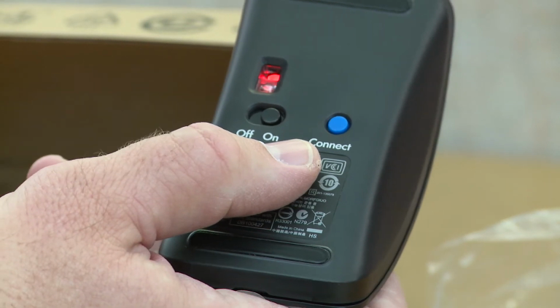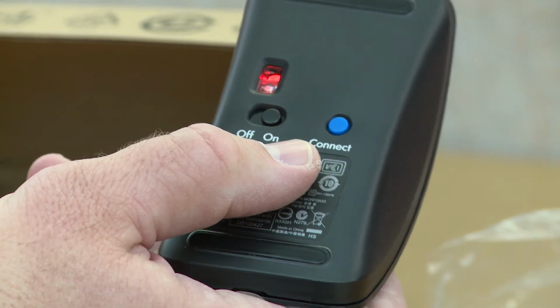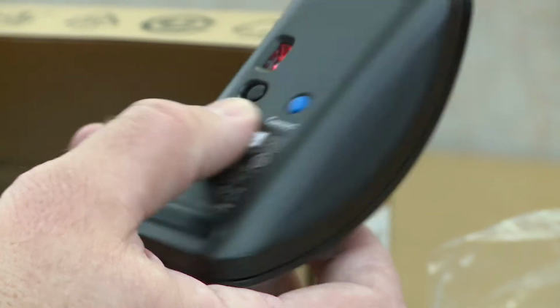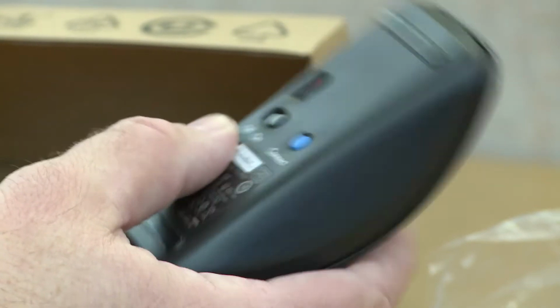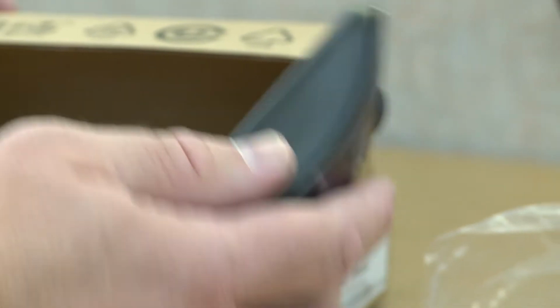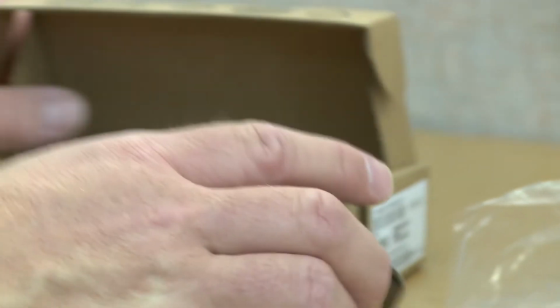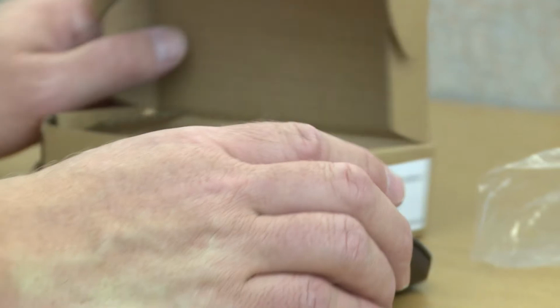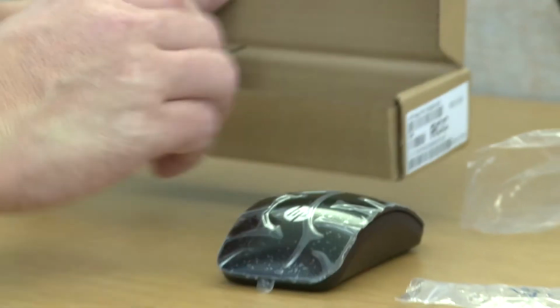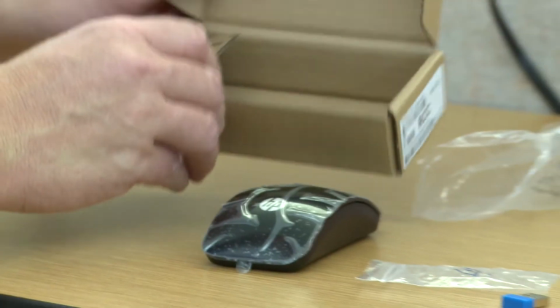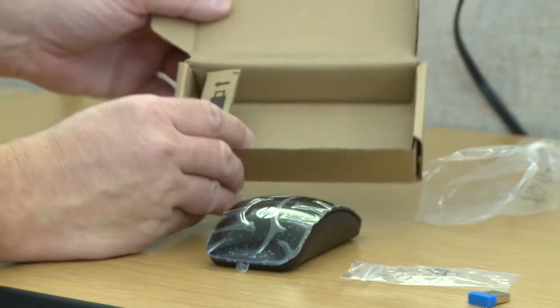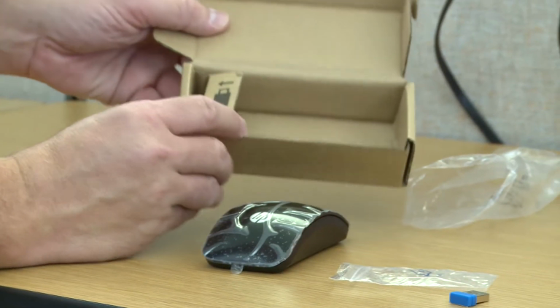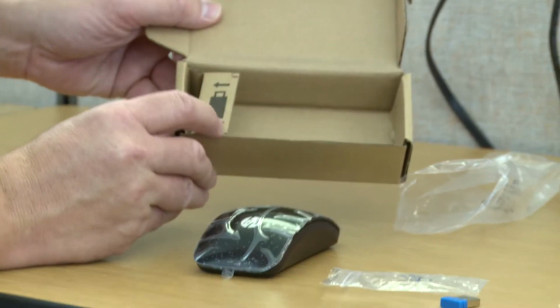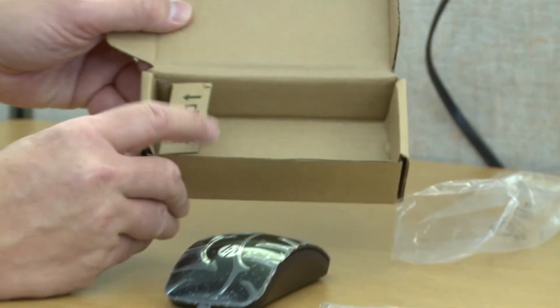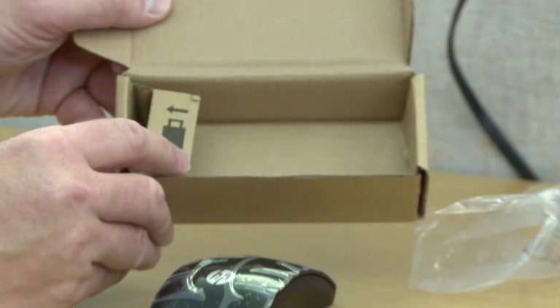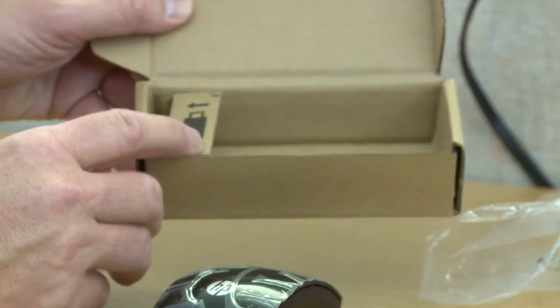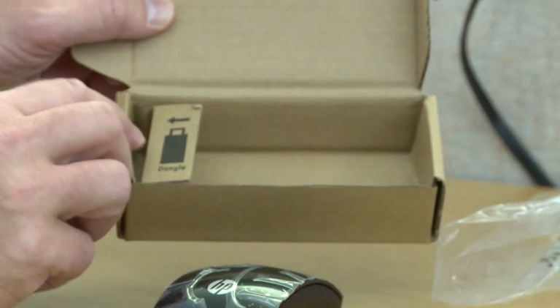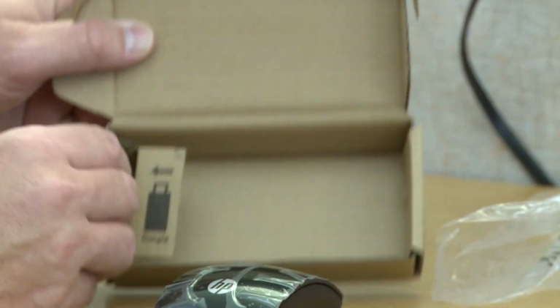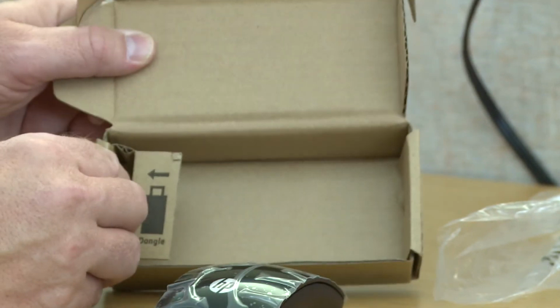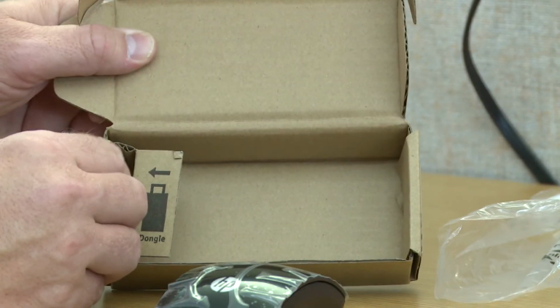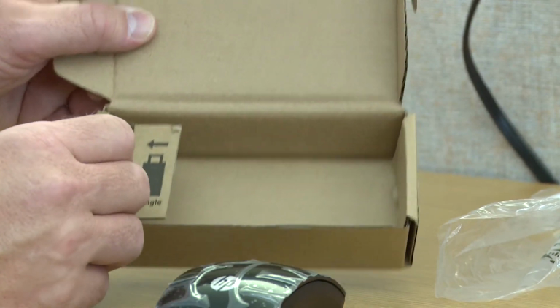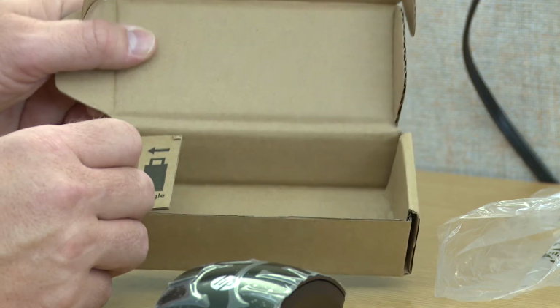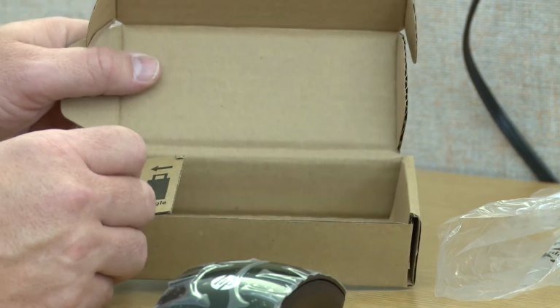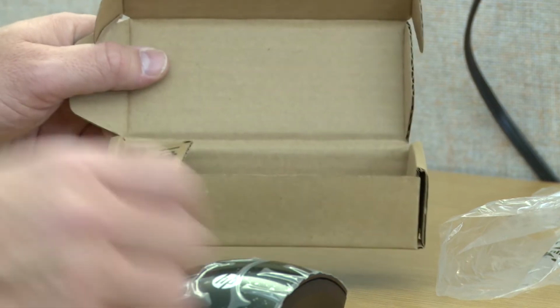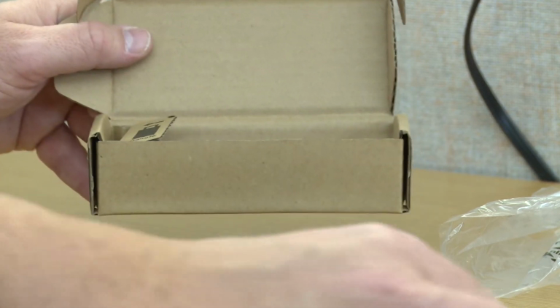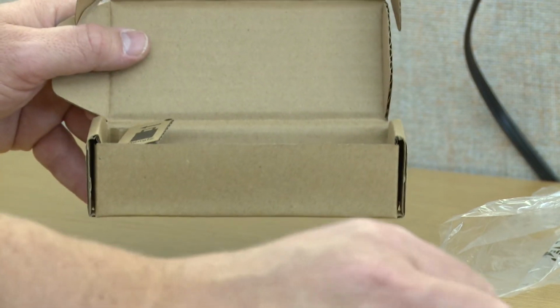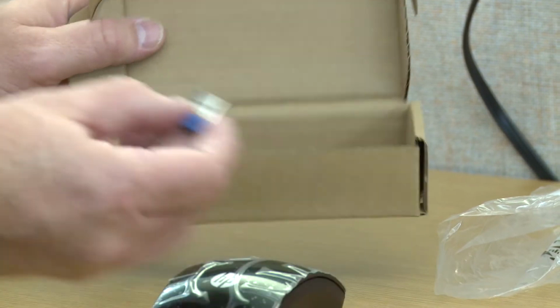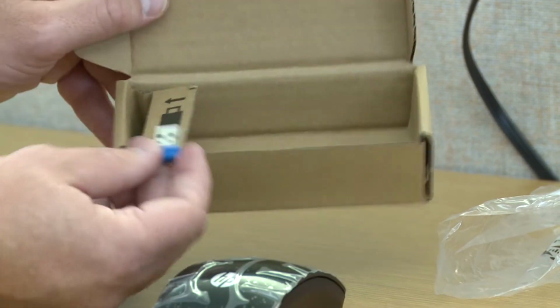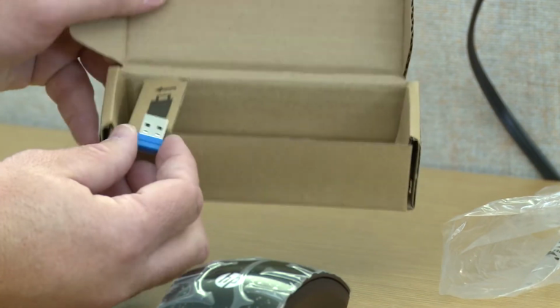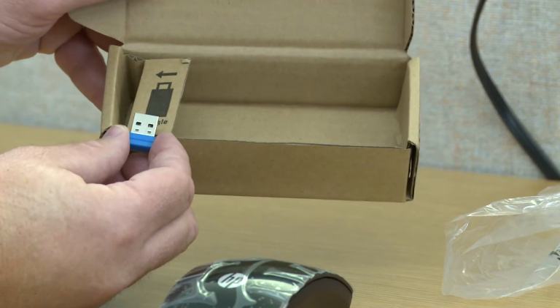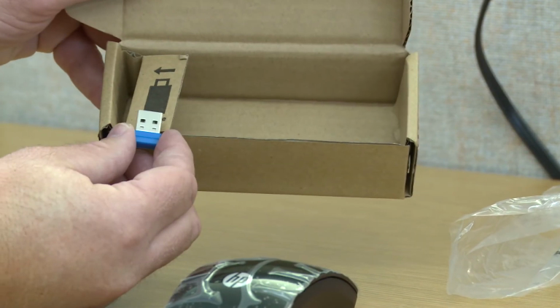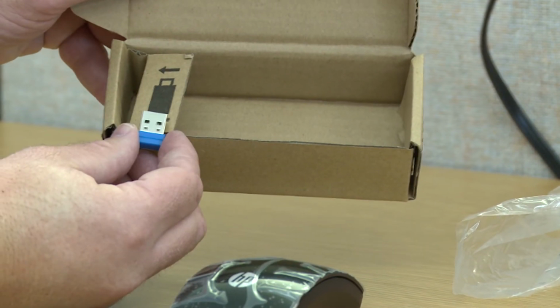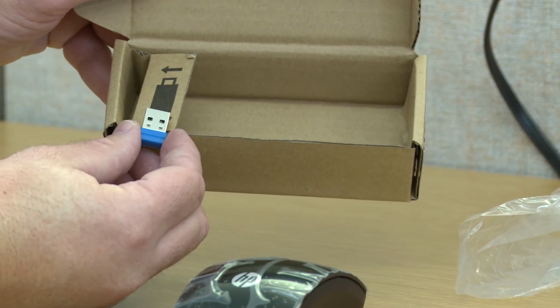And that is our new mouse box. Just remember that the dongle is in this box. On some units though, this receiver — the dongle — is actually pre-installed.